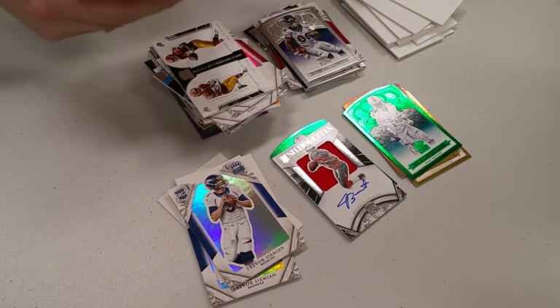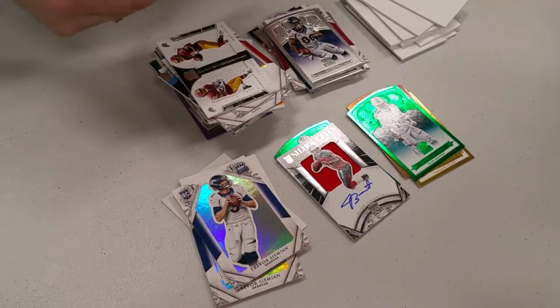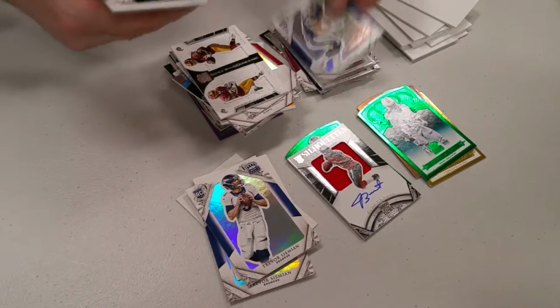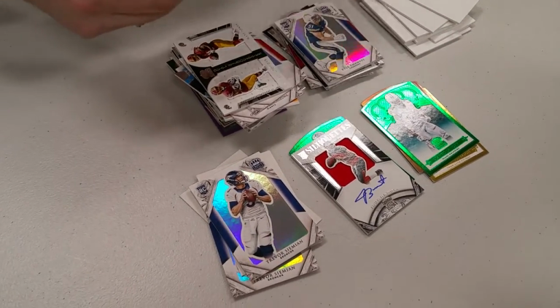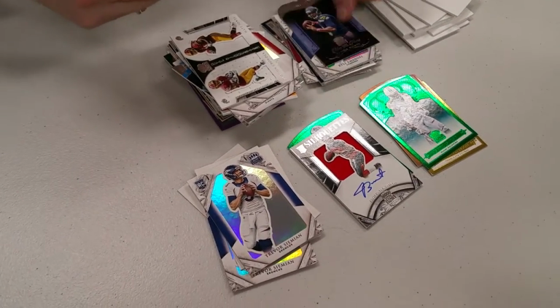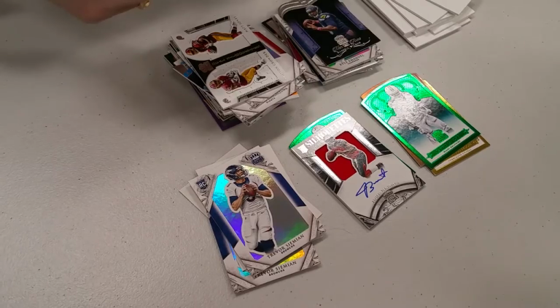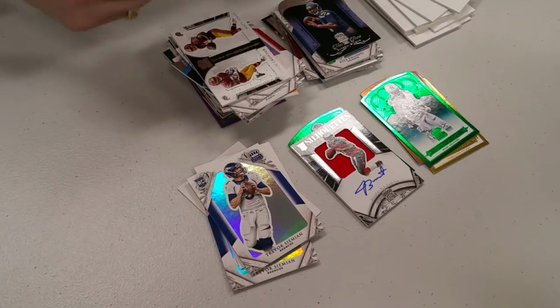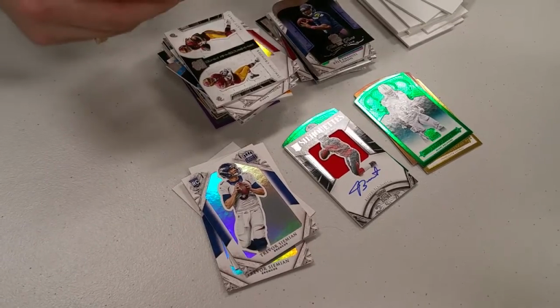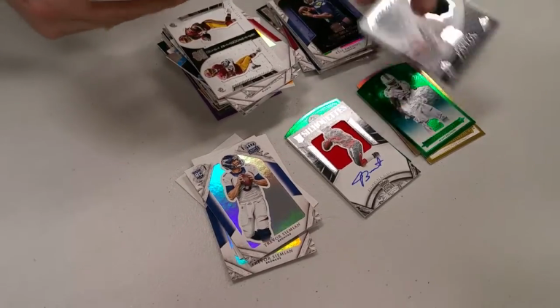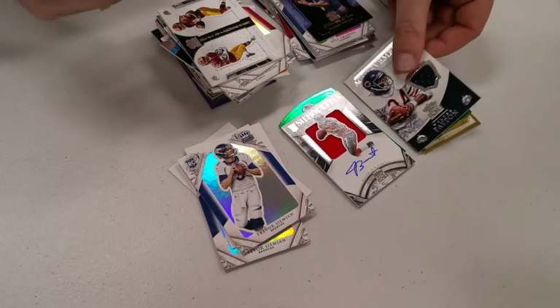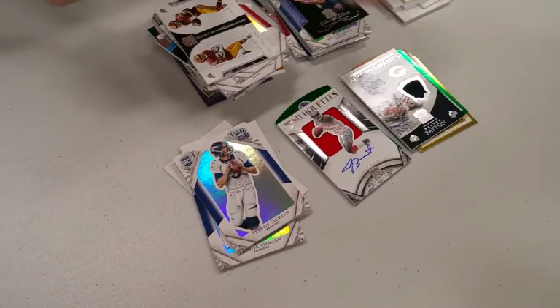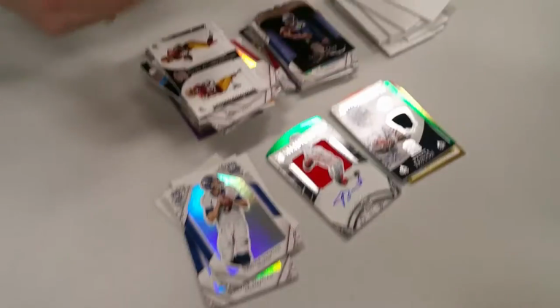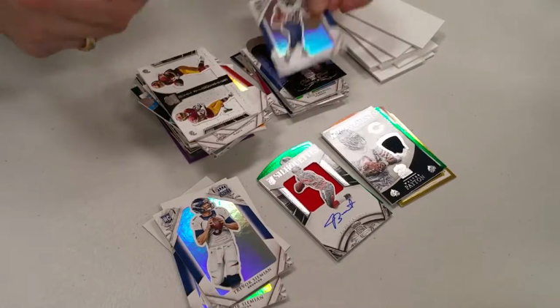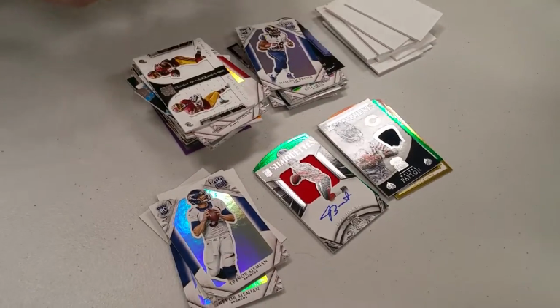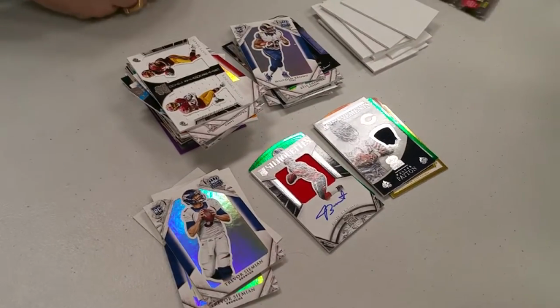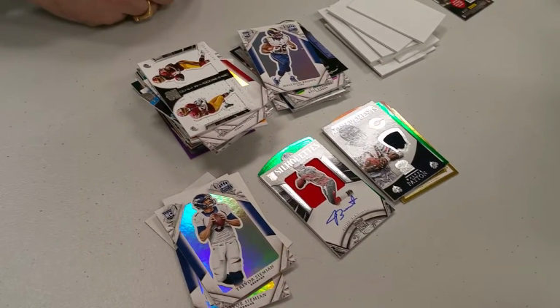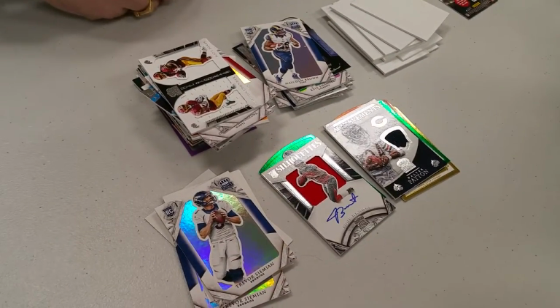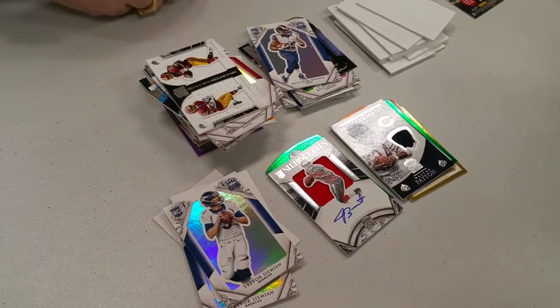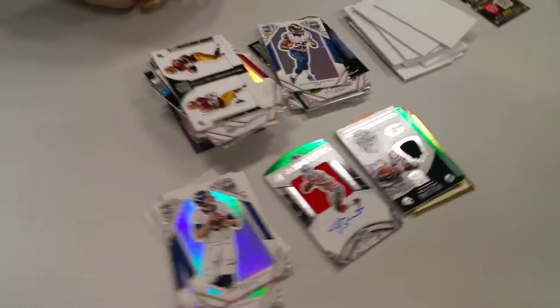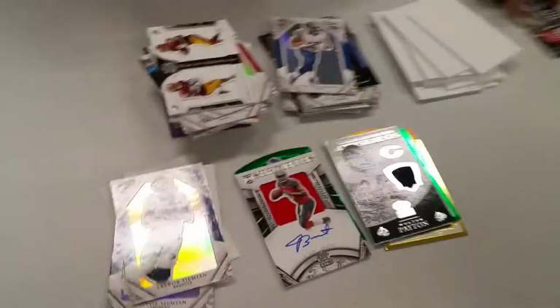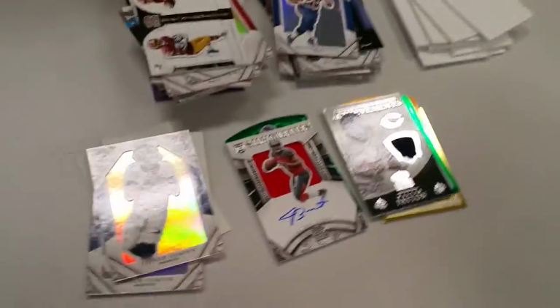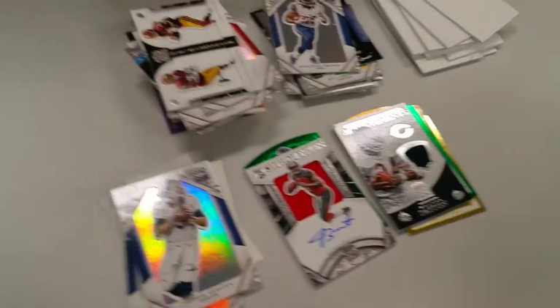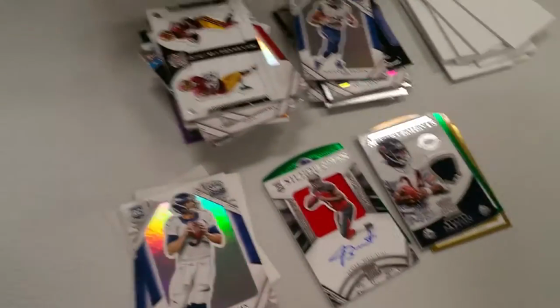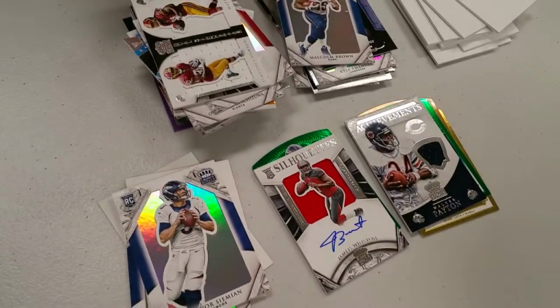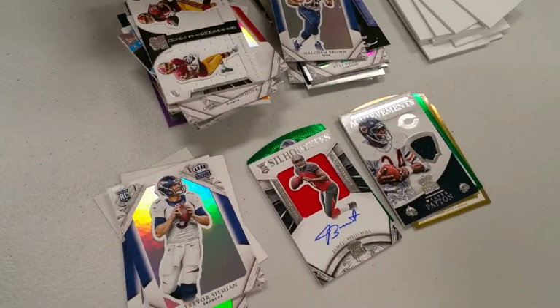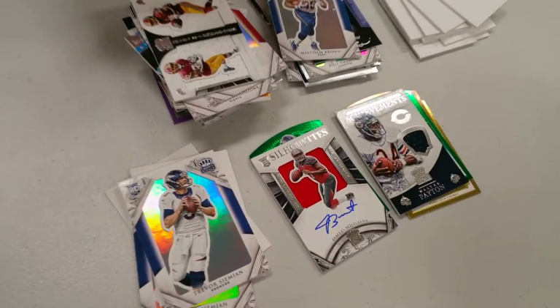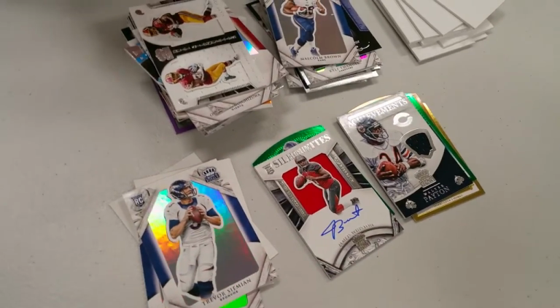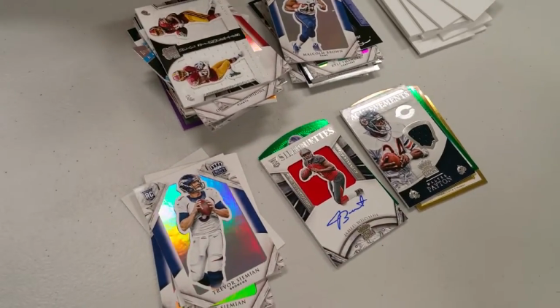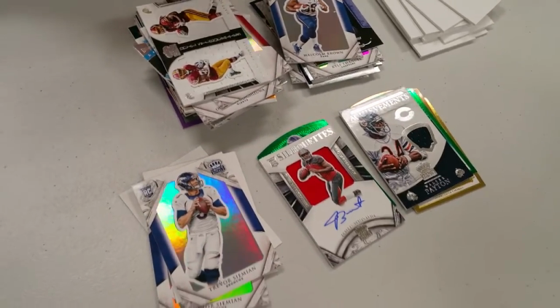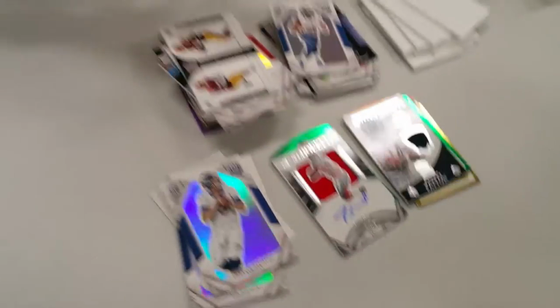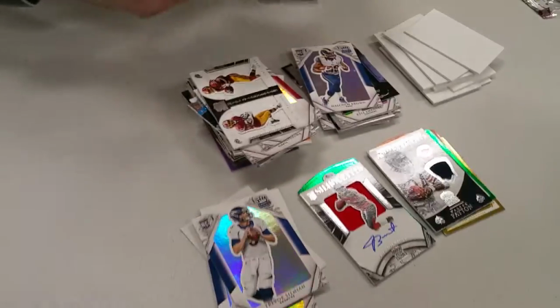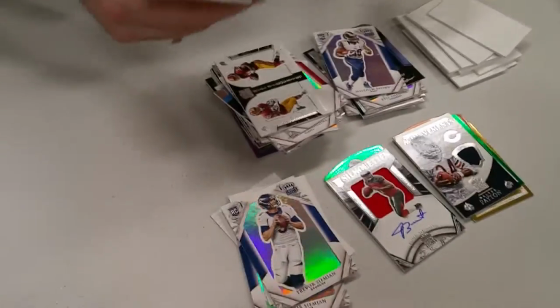Kyle Emanuel. Walter Payton jersey card — nice. There may be more expensive cards in this case, but that's quickly becoming my favorite.